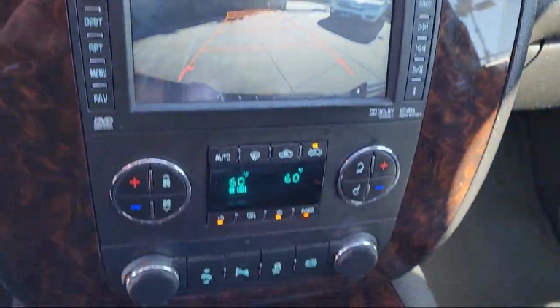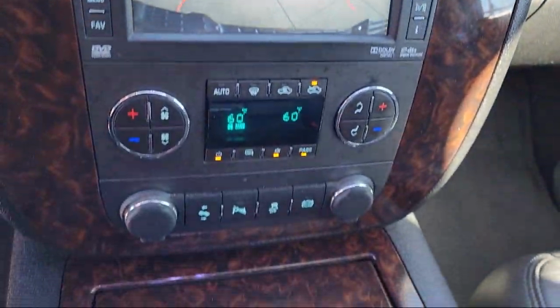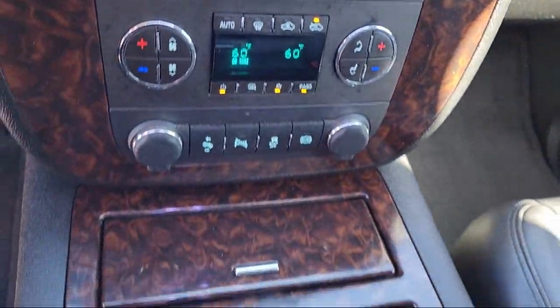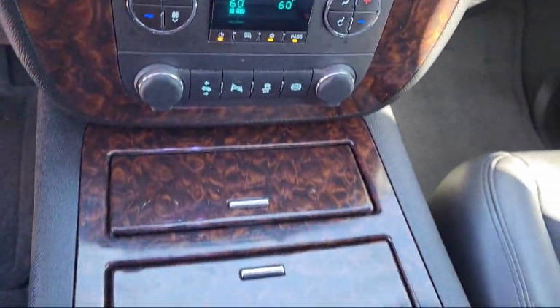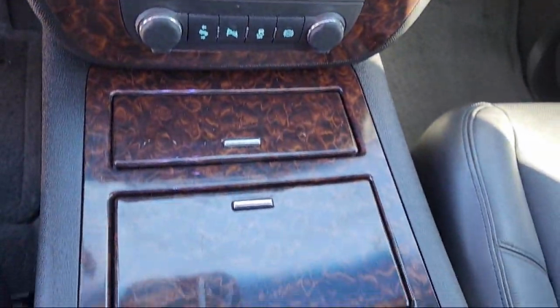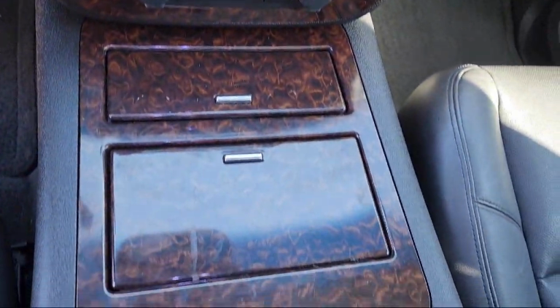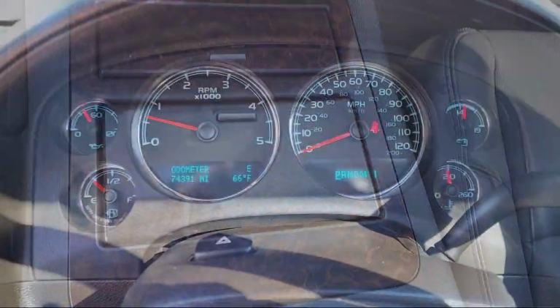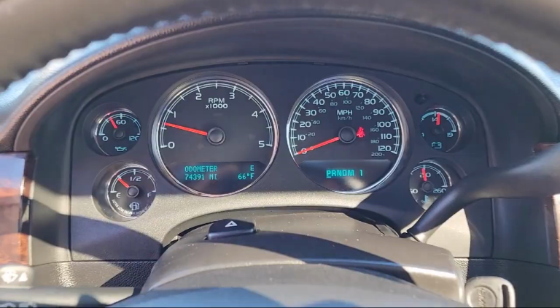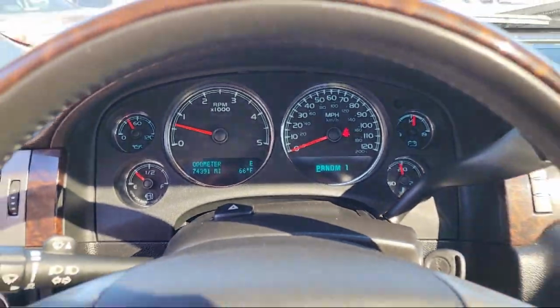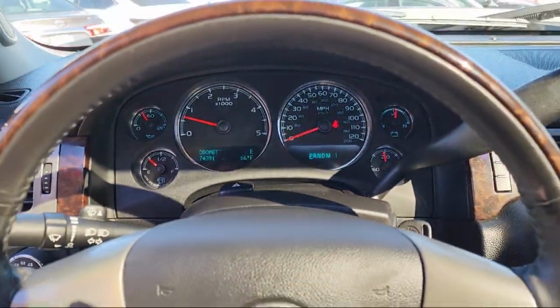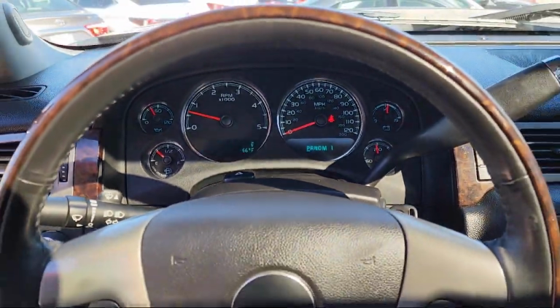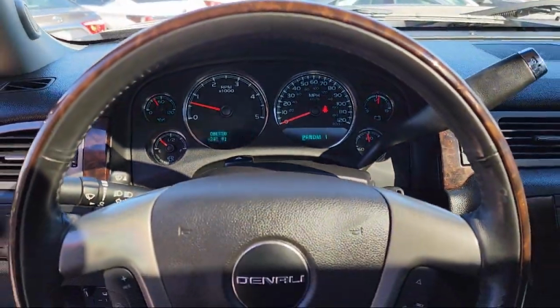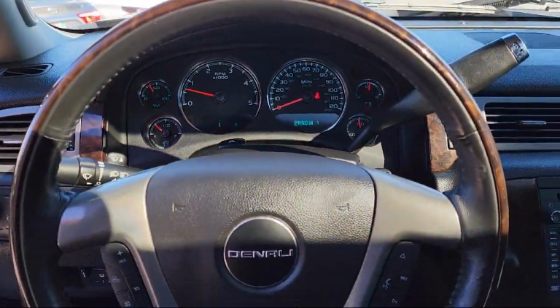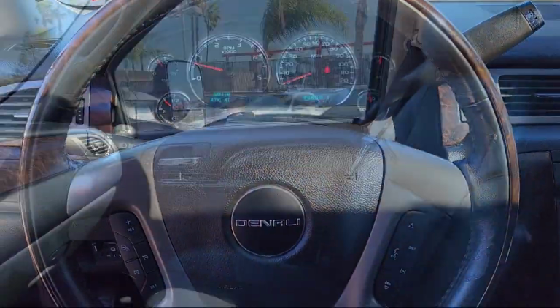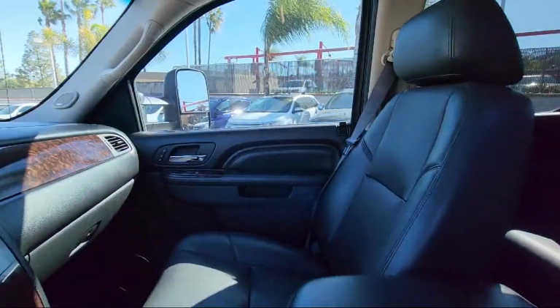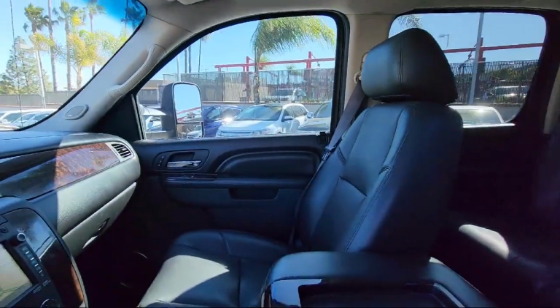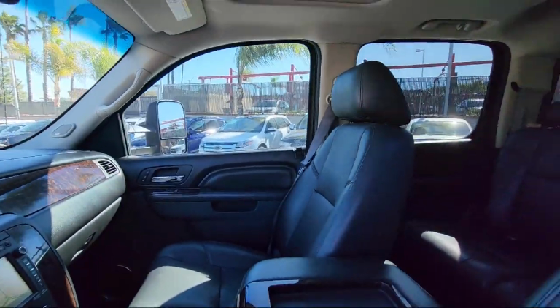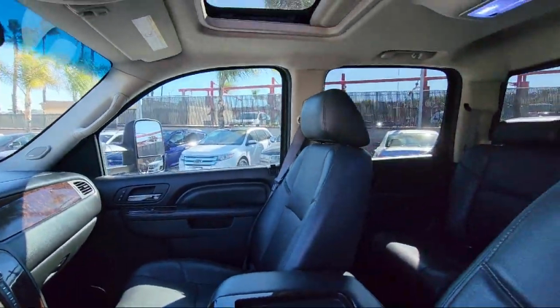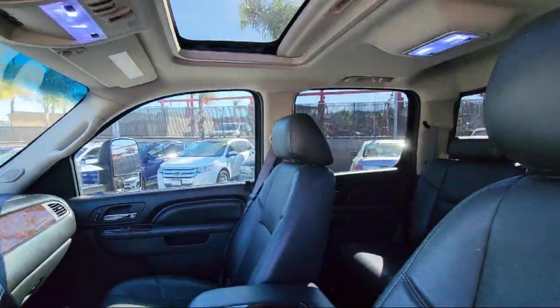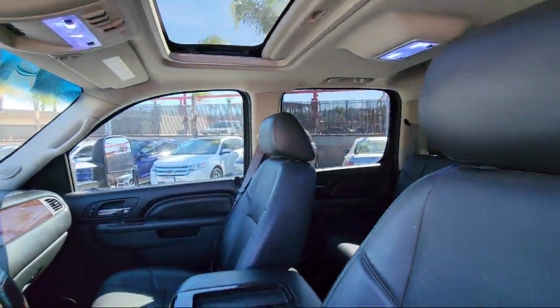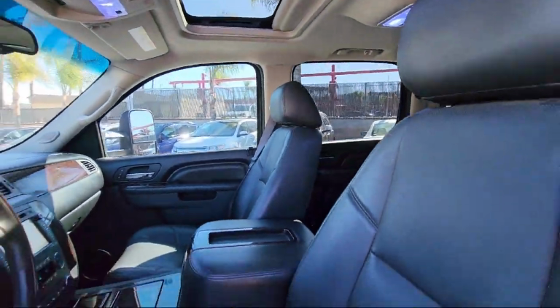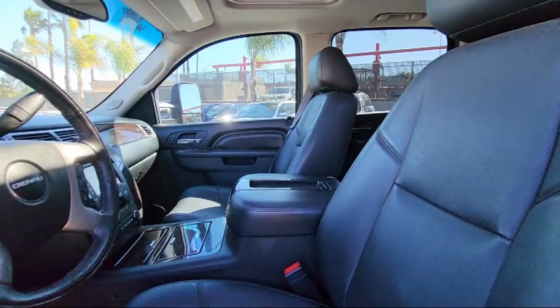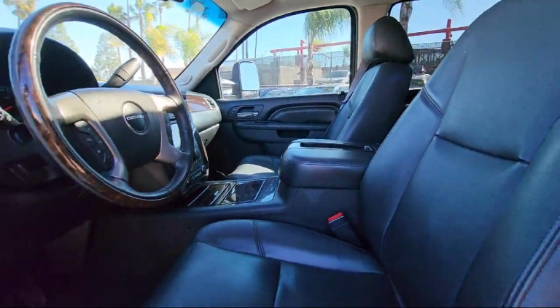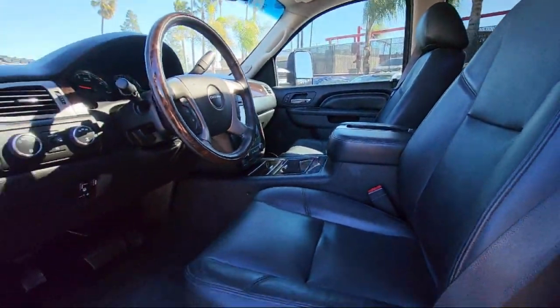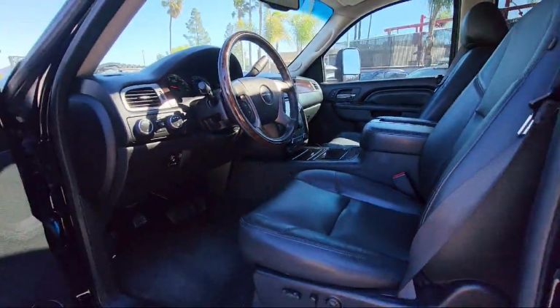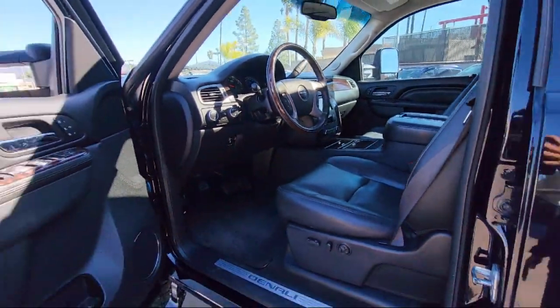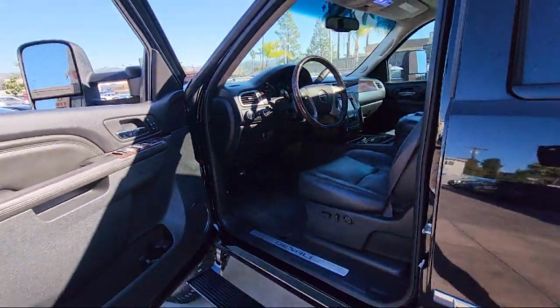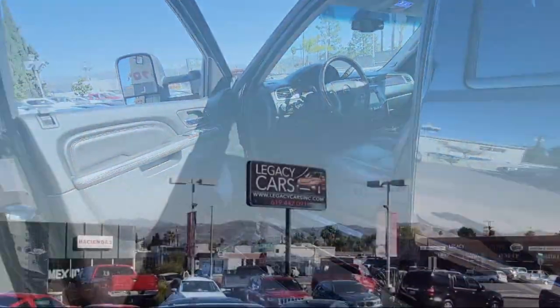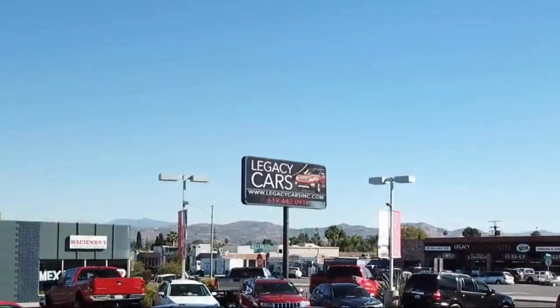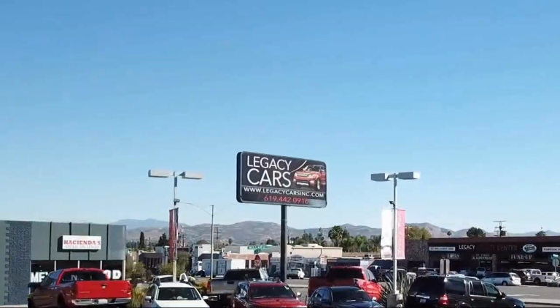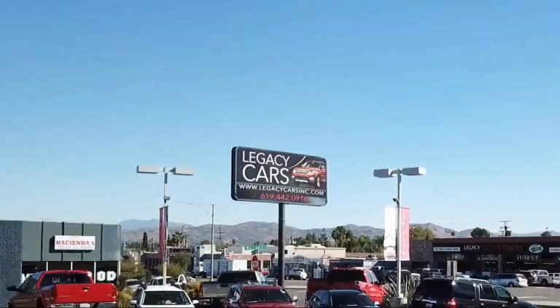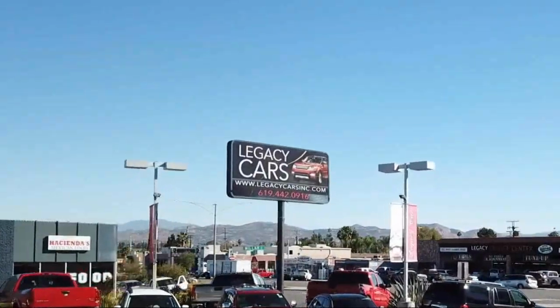We continuously strive to ensure that all of our clients enjoy an unmatched convenience when it comes to purchasing a used car in El Cajon. But we also proudly serve the greater San Diego, La Mesa, and Santee communities.